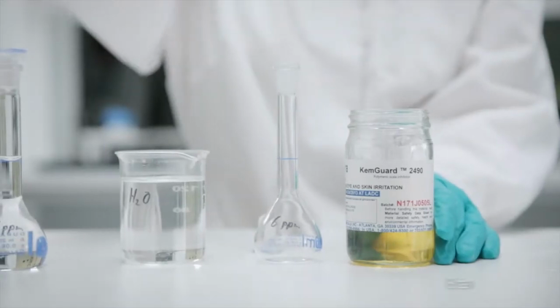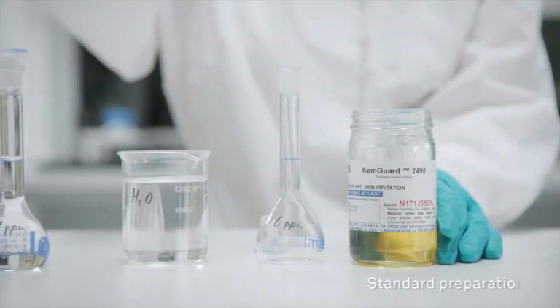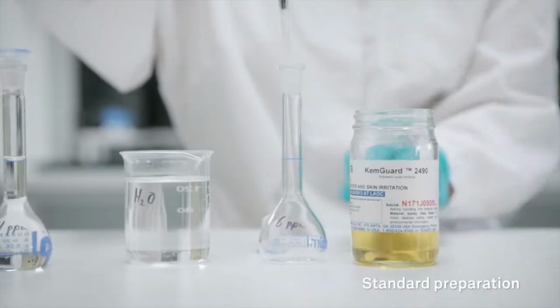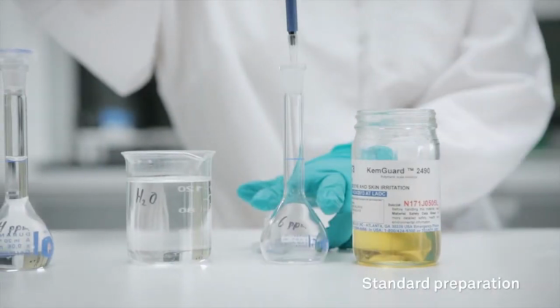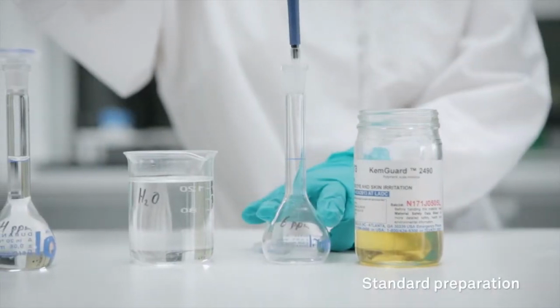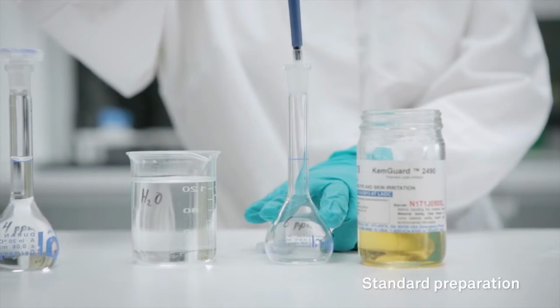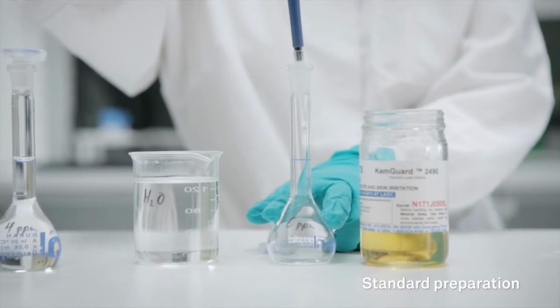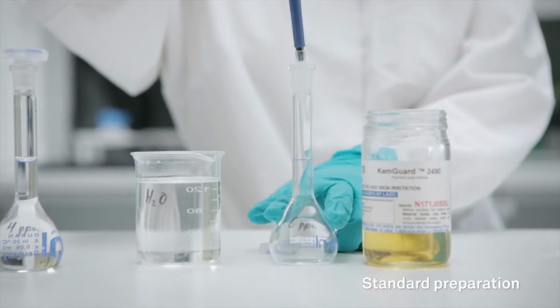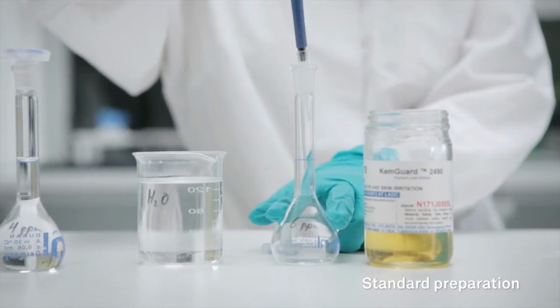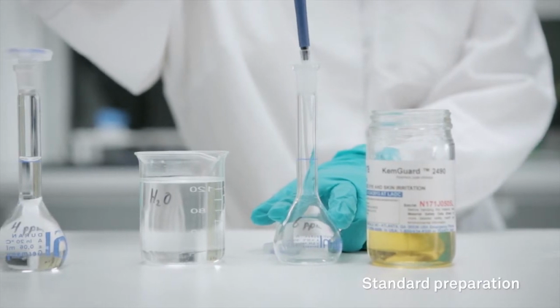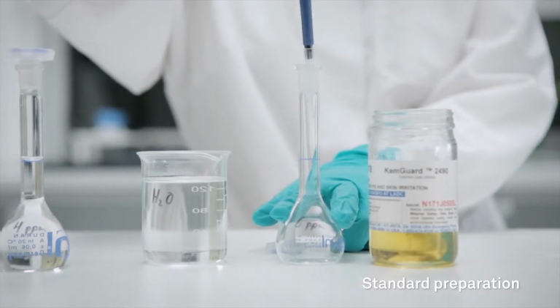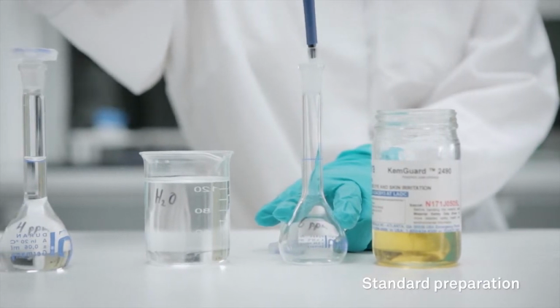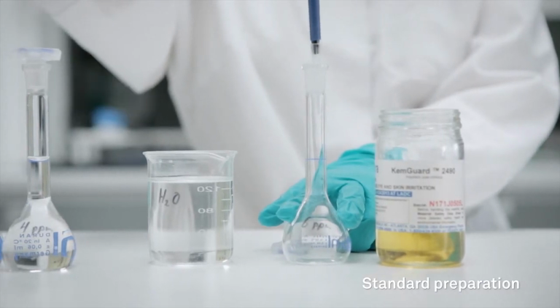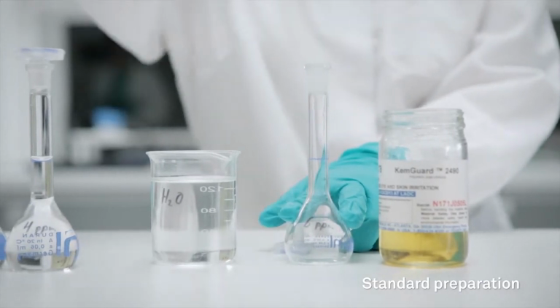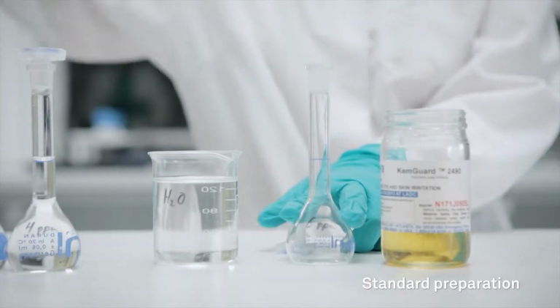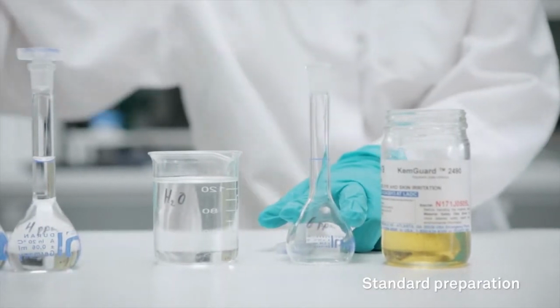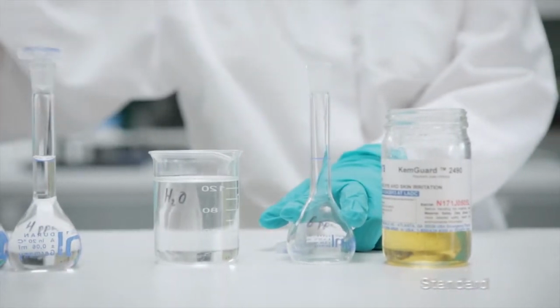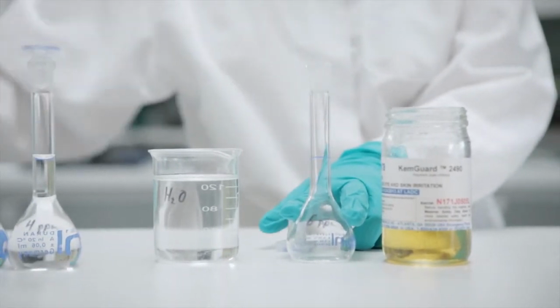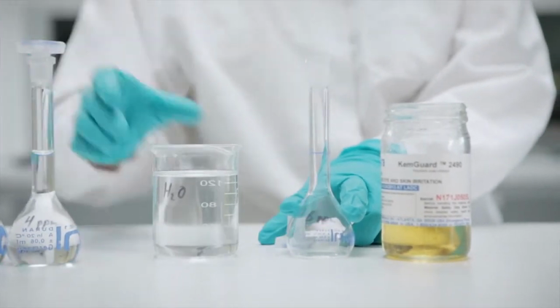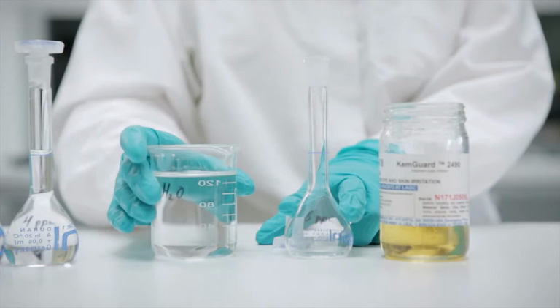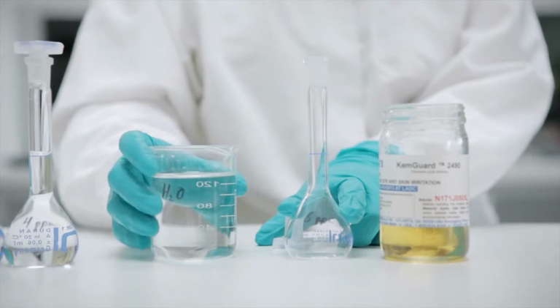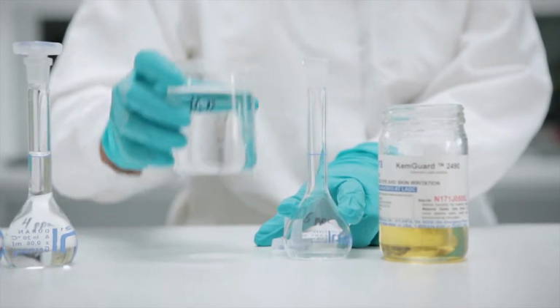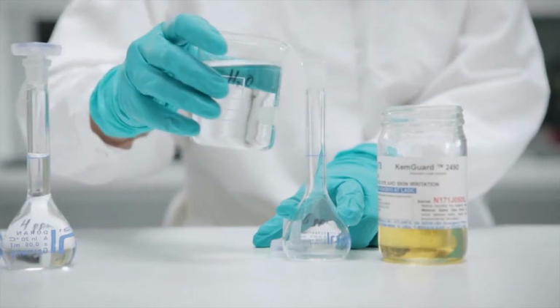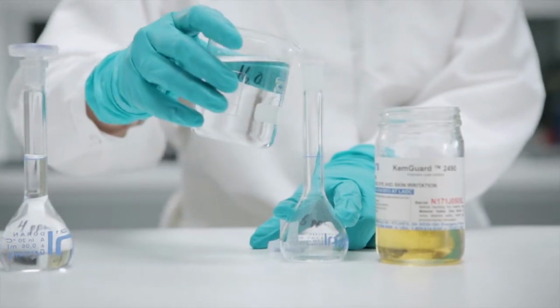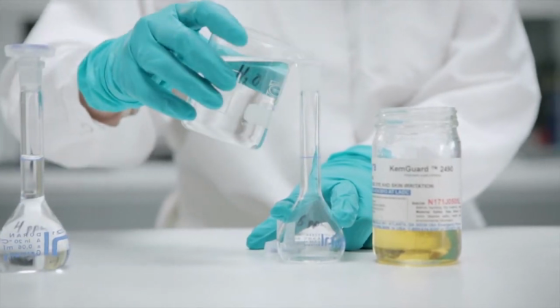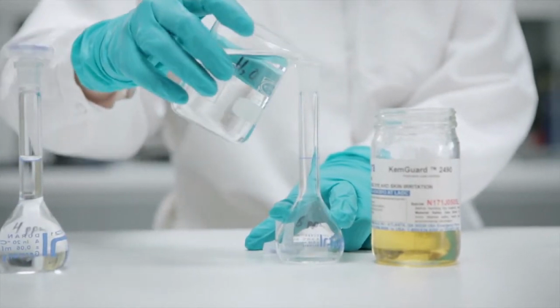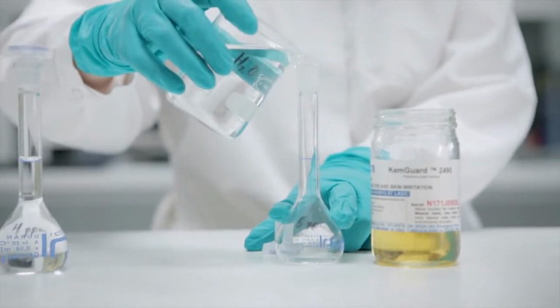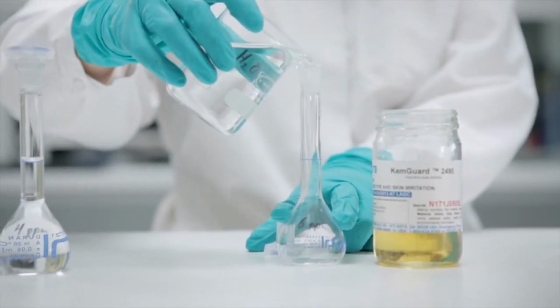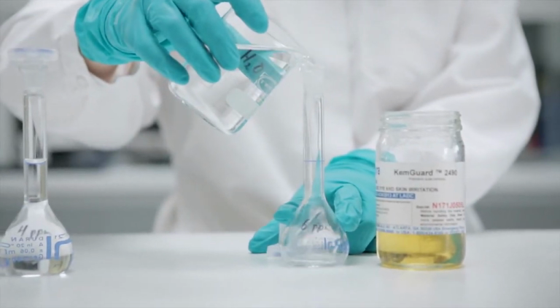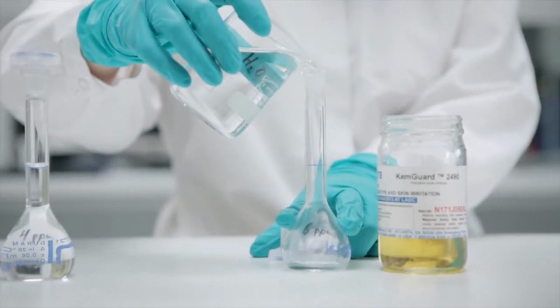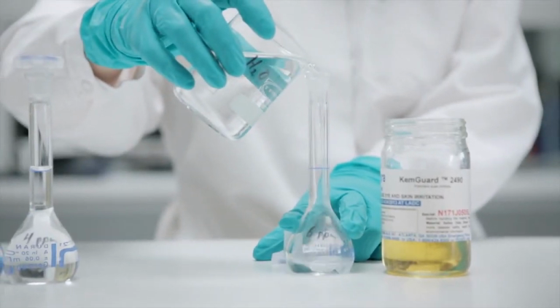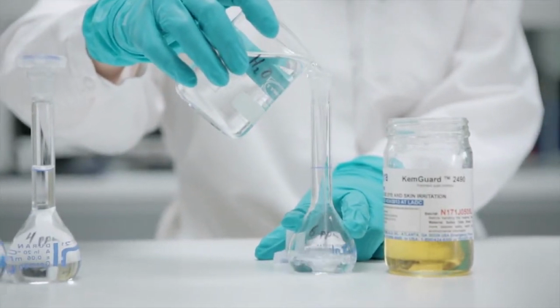Inductively coupled plasma (ICP) is a complex laboratory analytical method widely used for the determination of metals in a variety of different scaling minerals in produced waters.